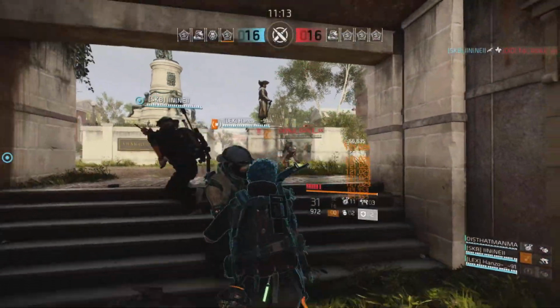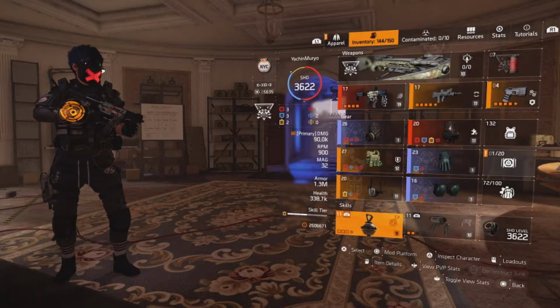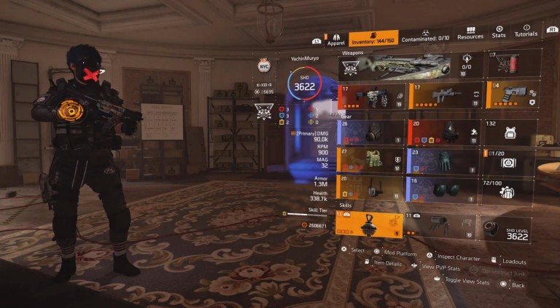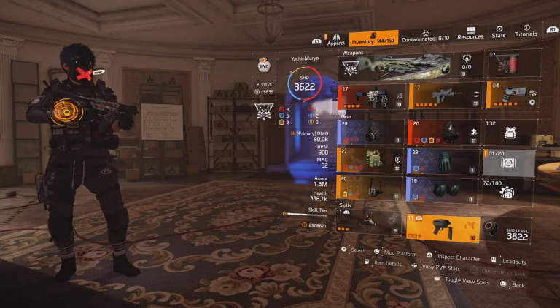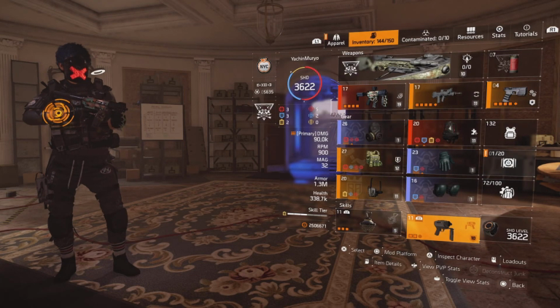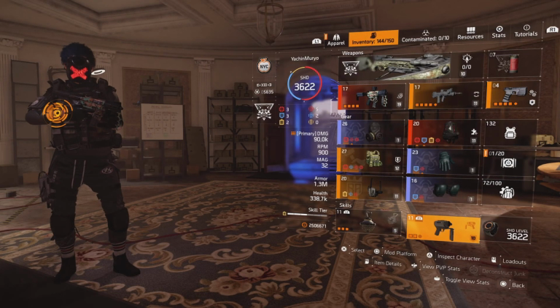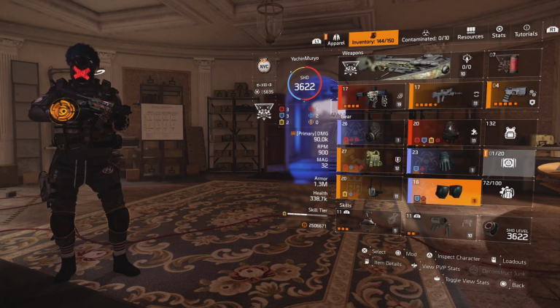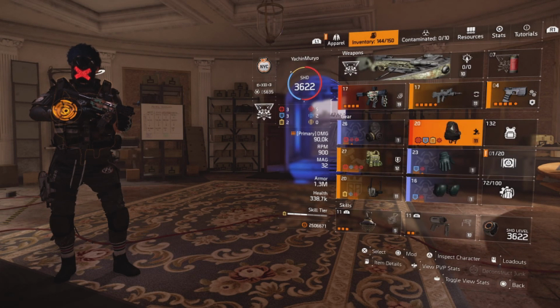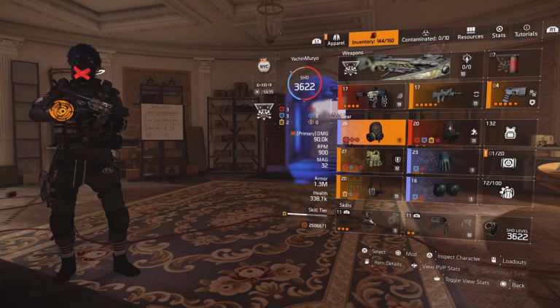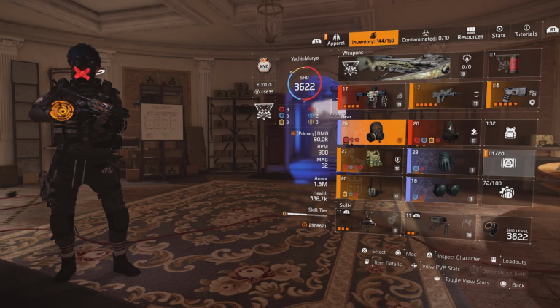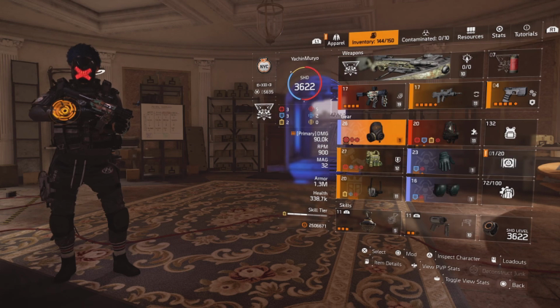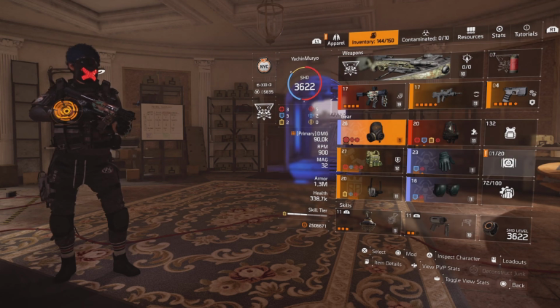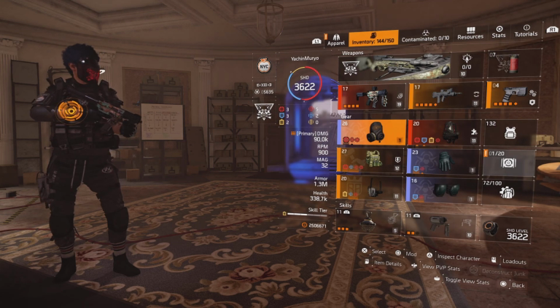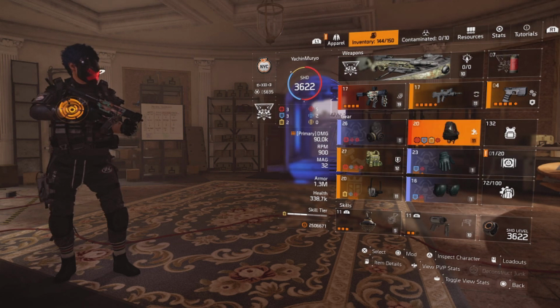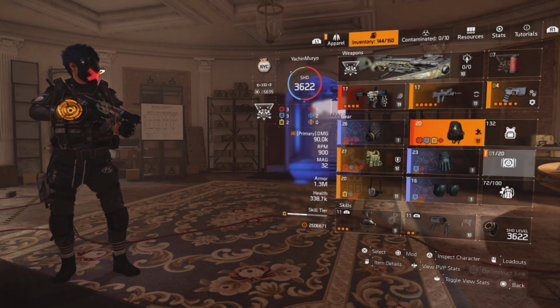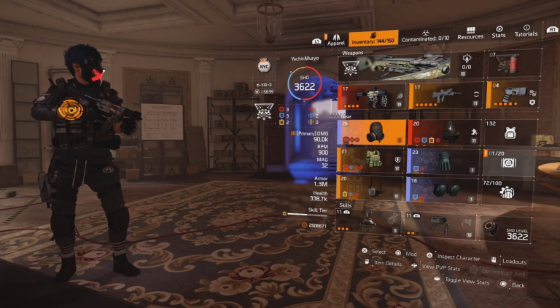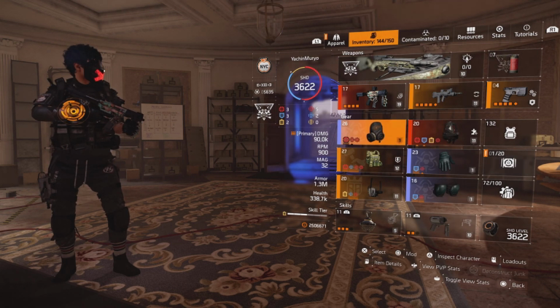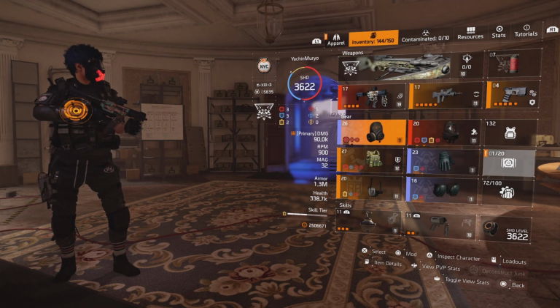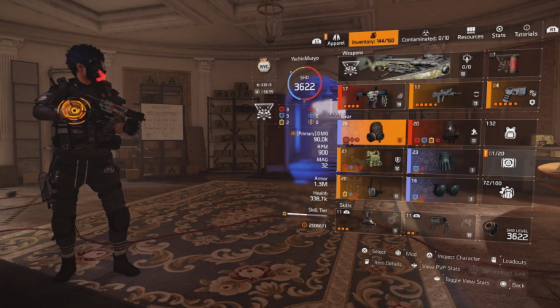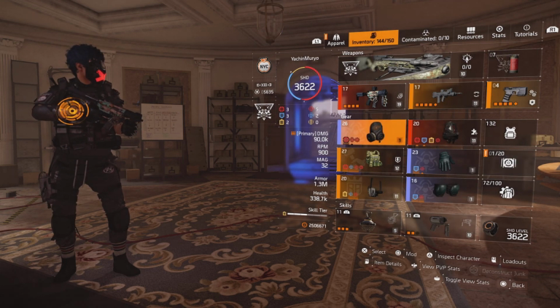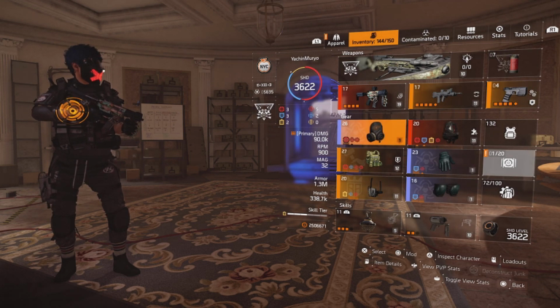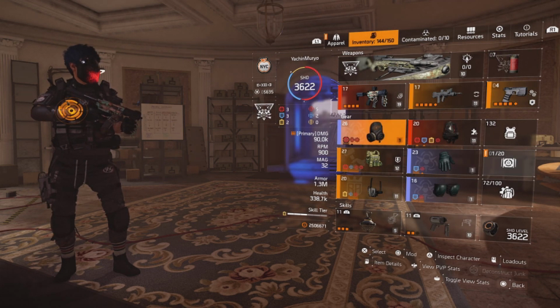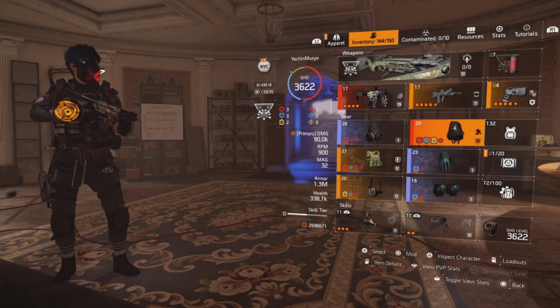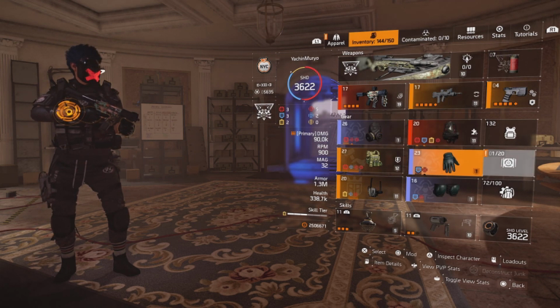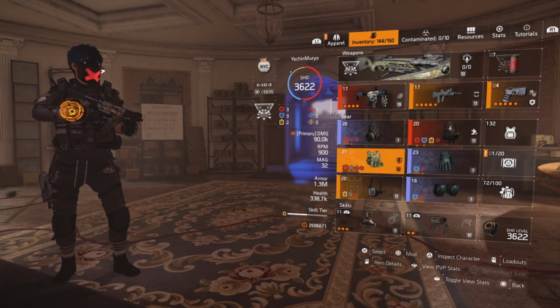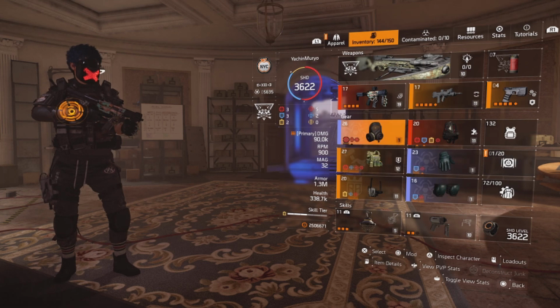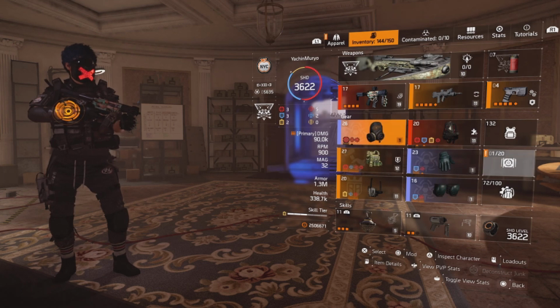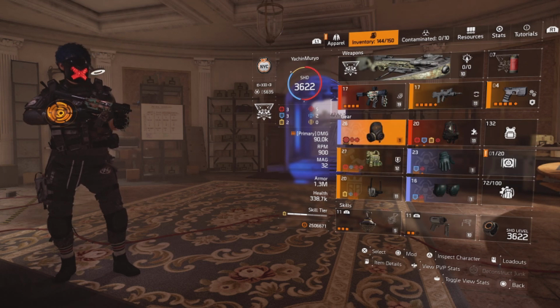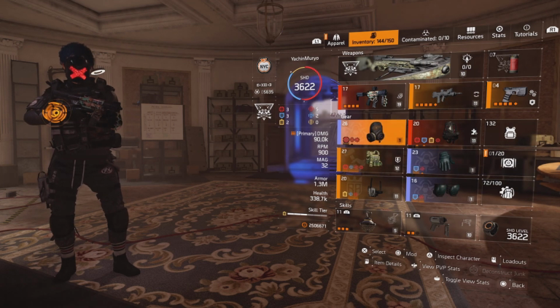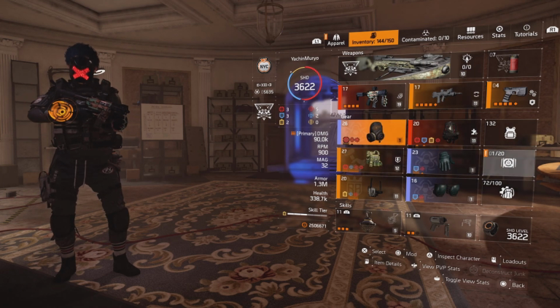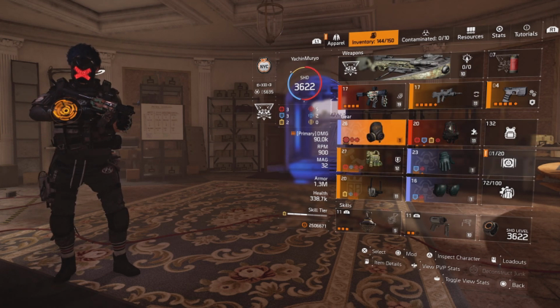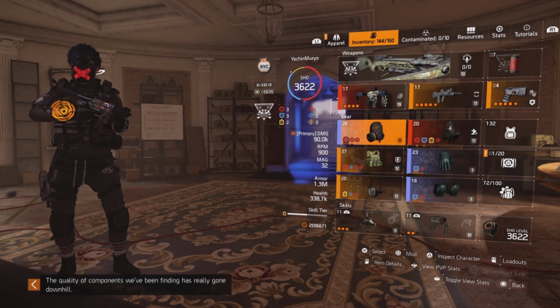We also have a Stinger Hive and Riot Foam. We have on Eclipse Protocol and we're sitting at 1.3. Note that this build is not optimized whatsoever, but when it's fully optimized, I'll probably be sitting at 1.5.